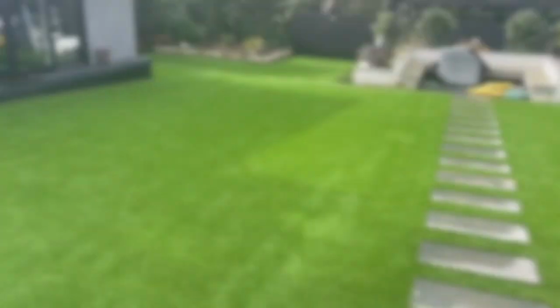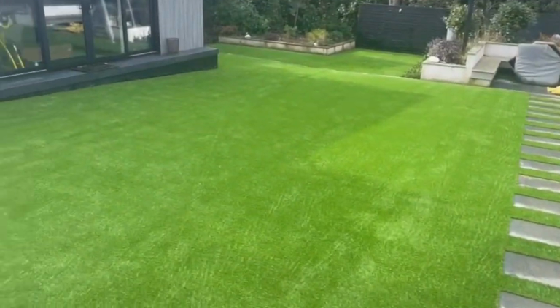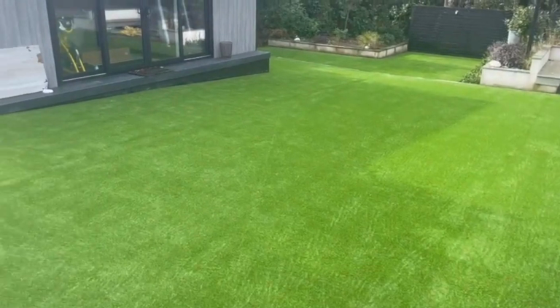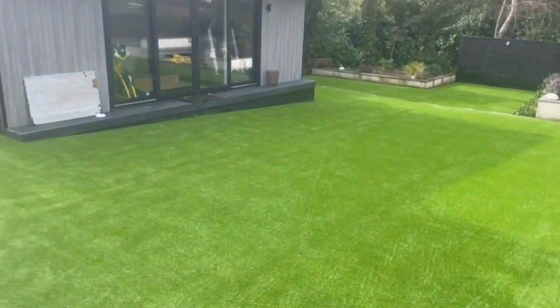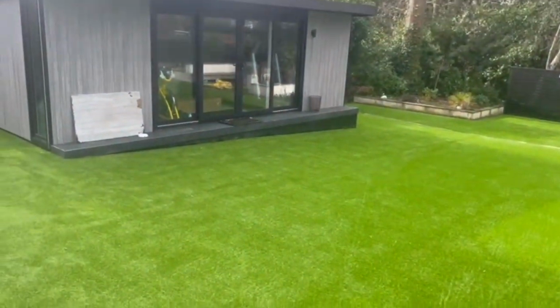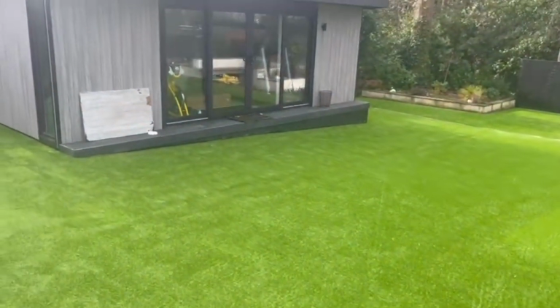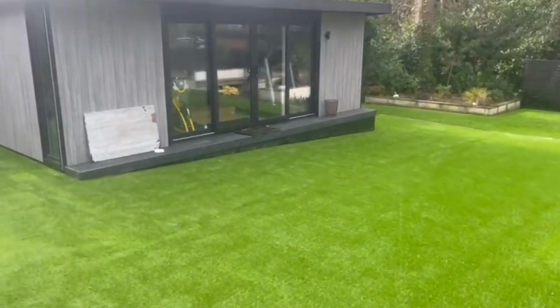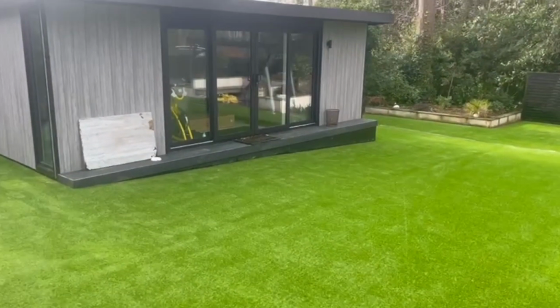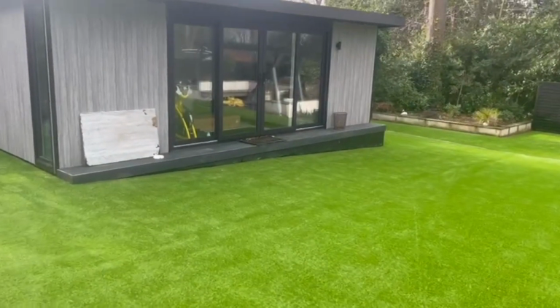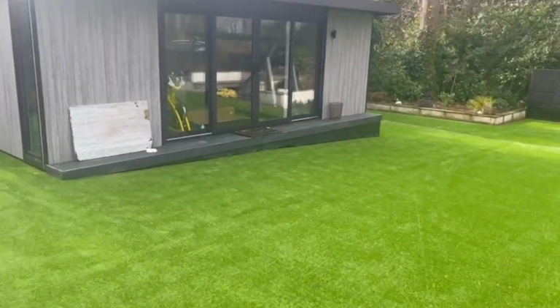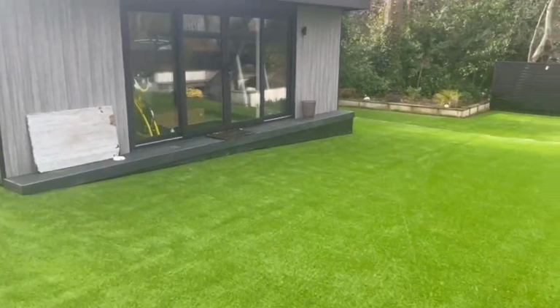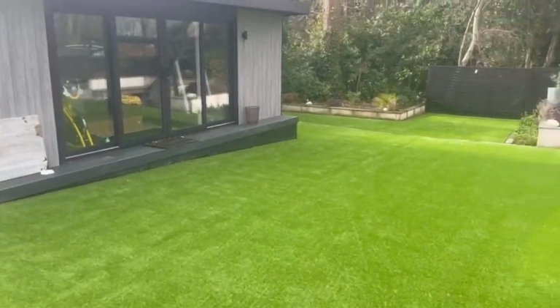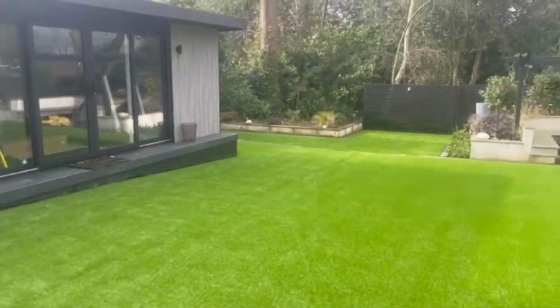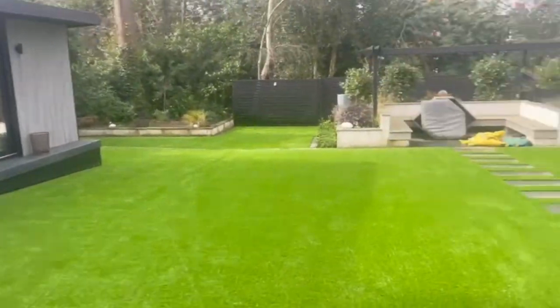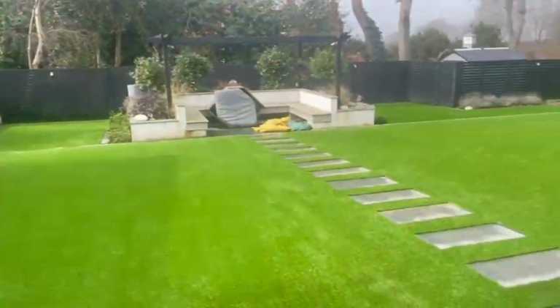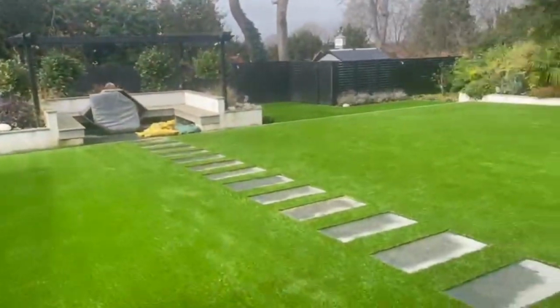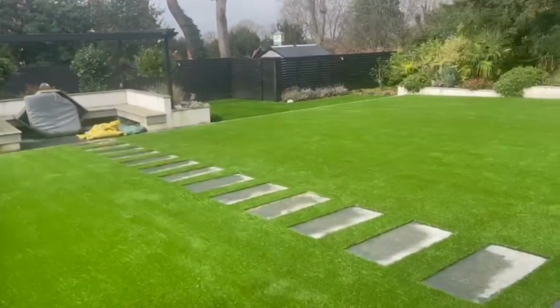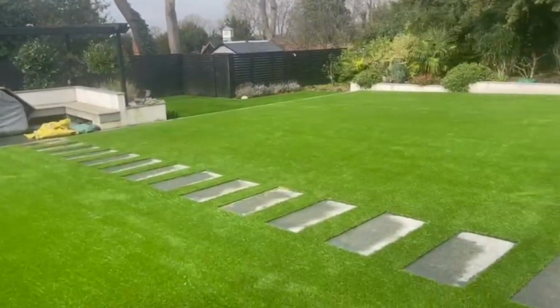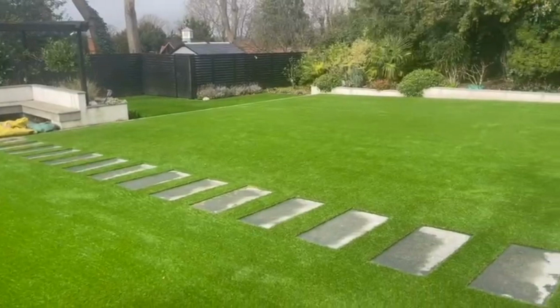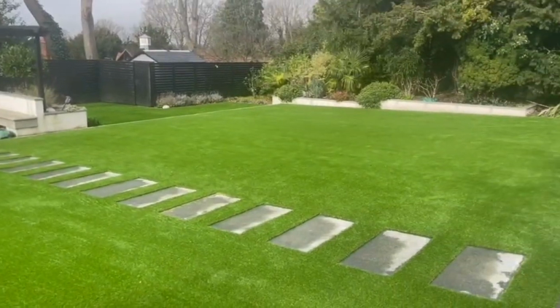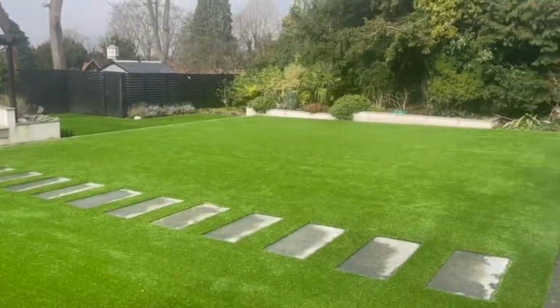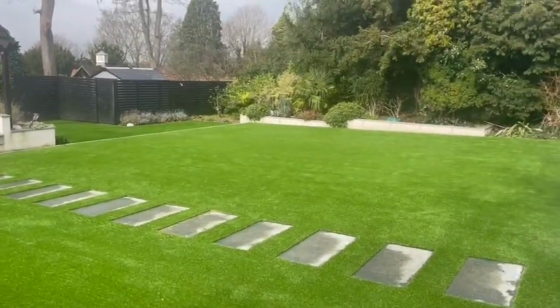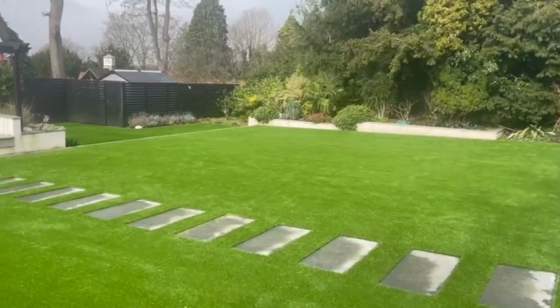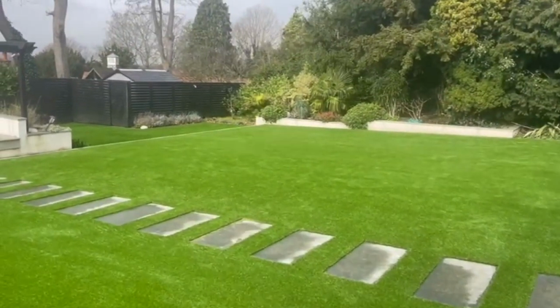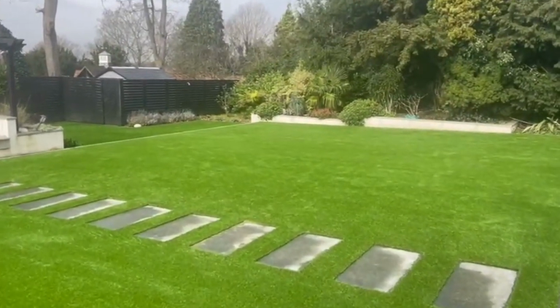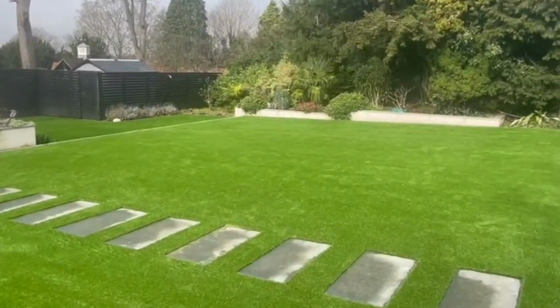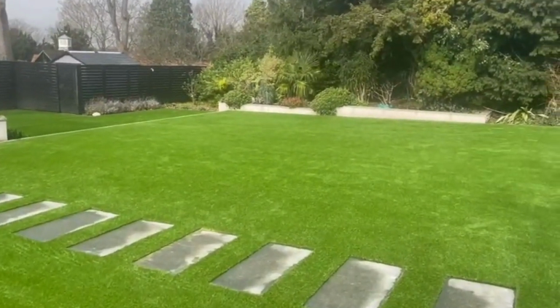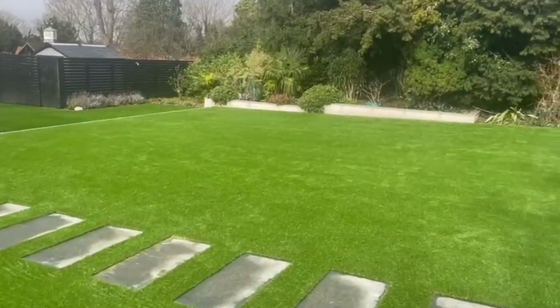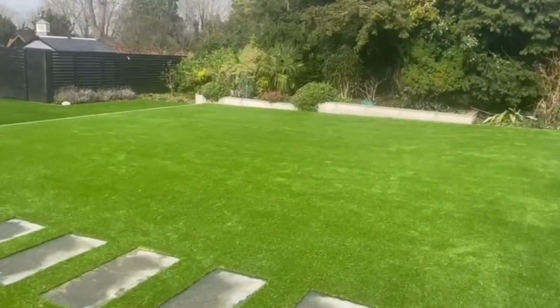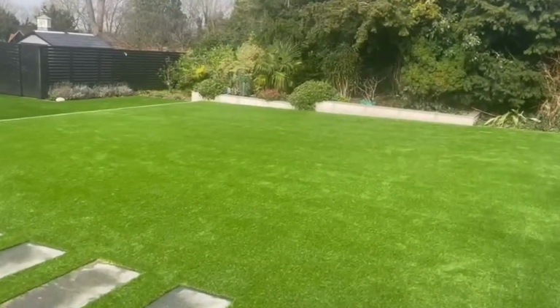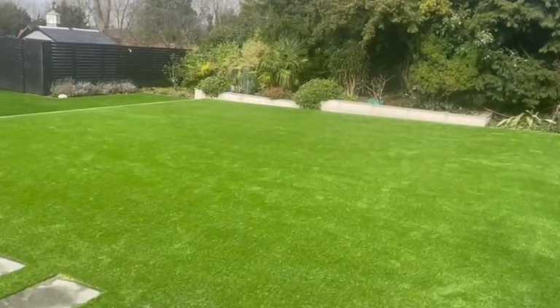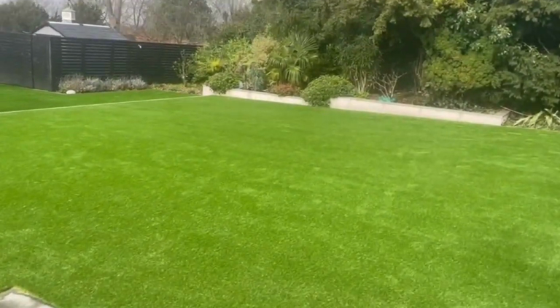The job is now complete. It's taken four installers three and a half weeks to finish this lawn. I think the end product looks truly amazing, and more importantly, the customer absolutely loves it.